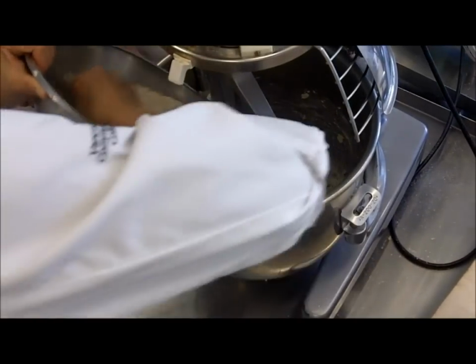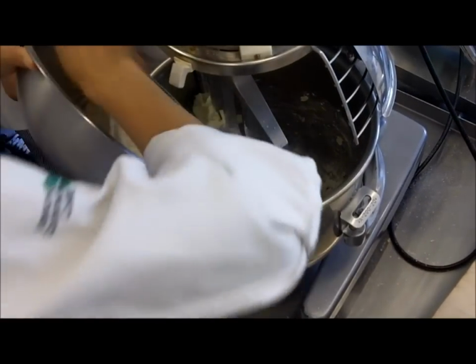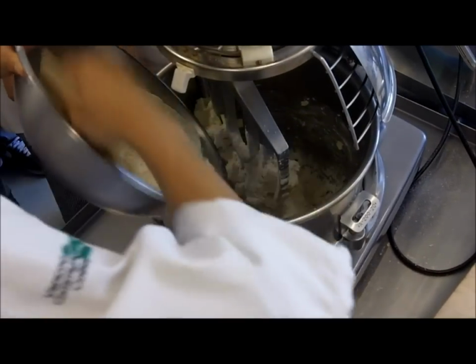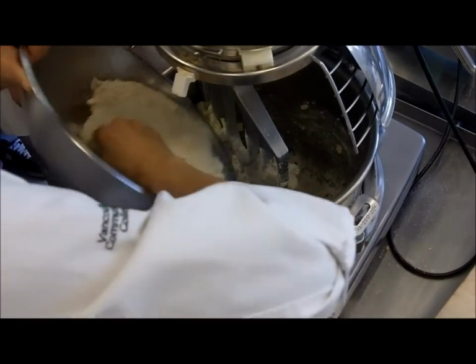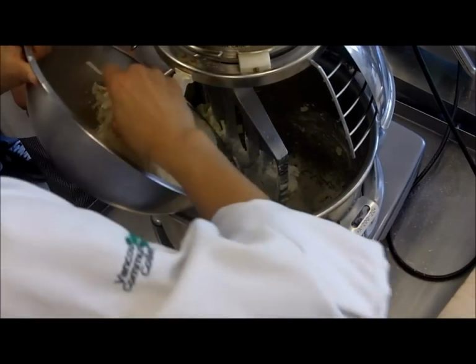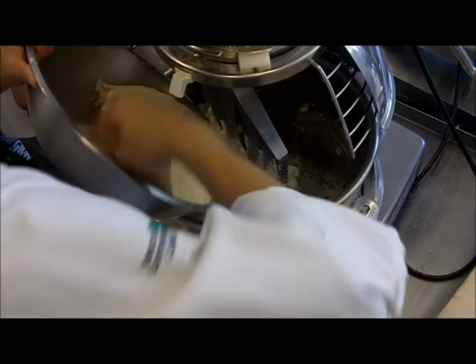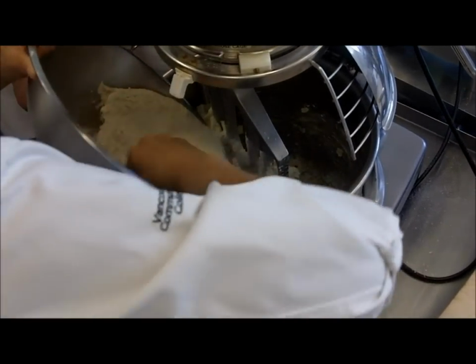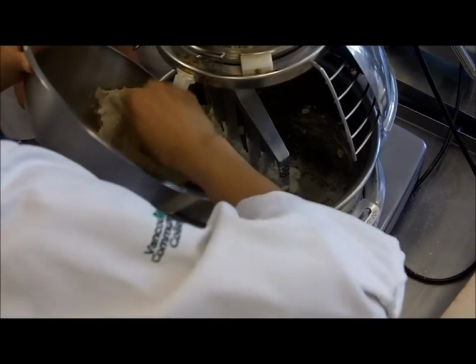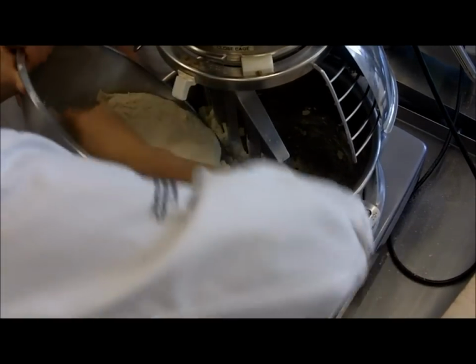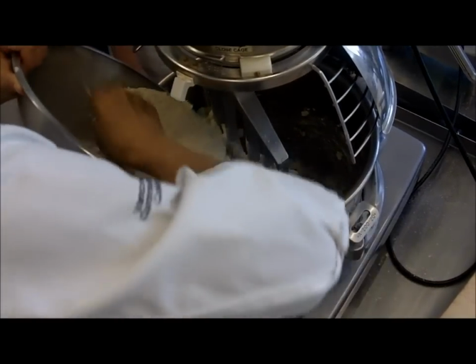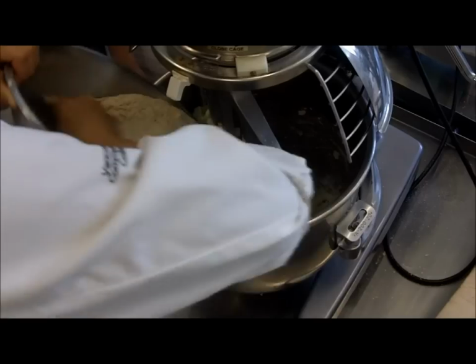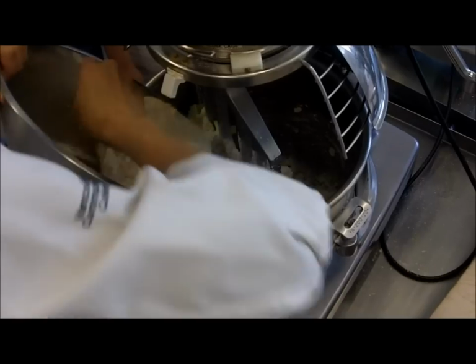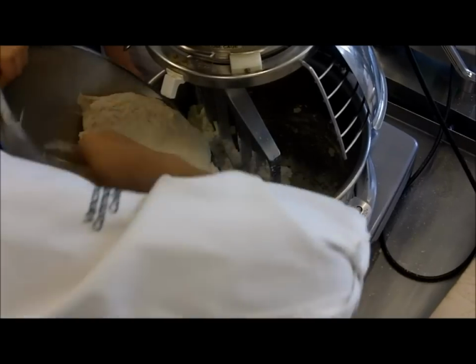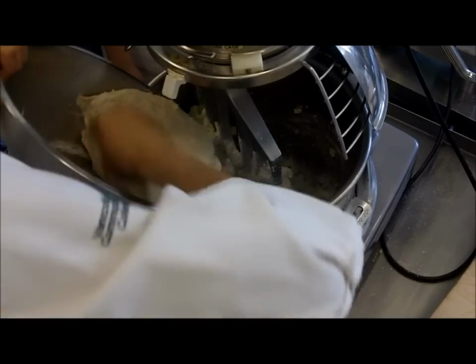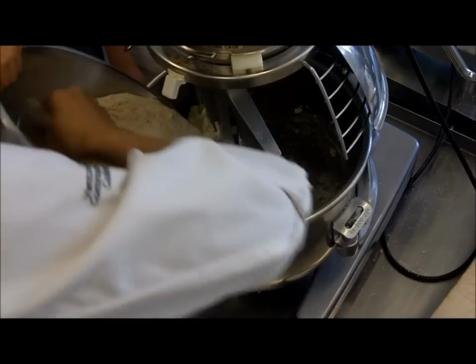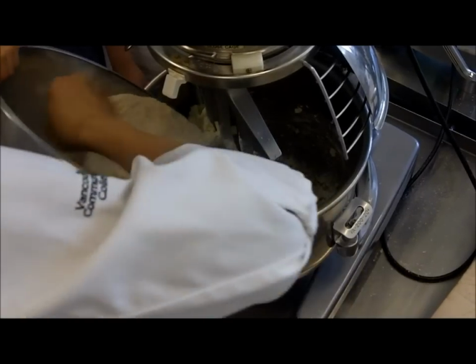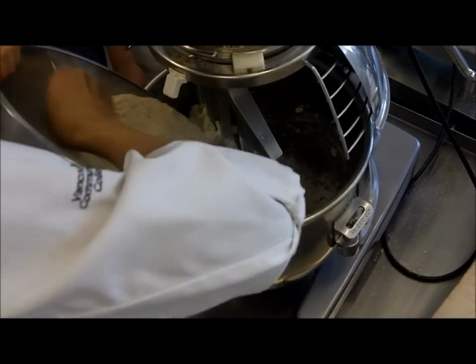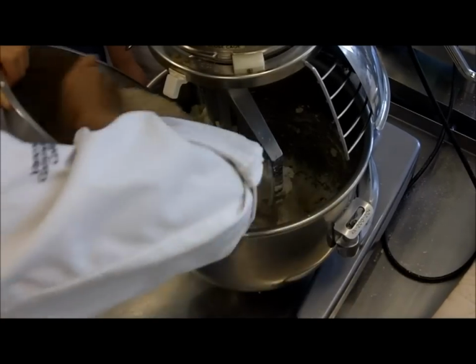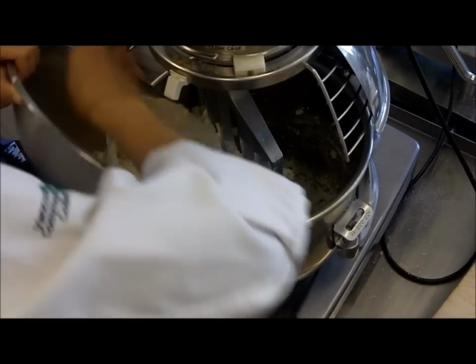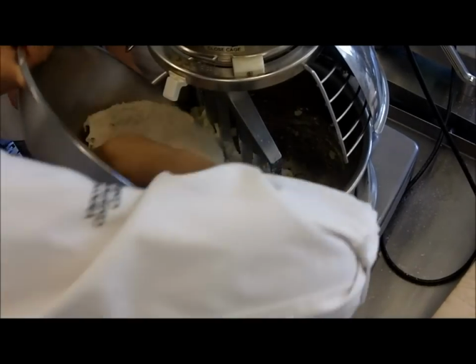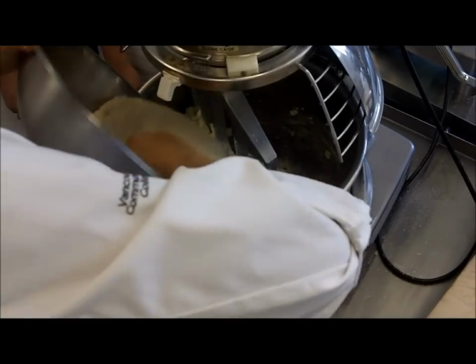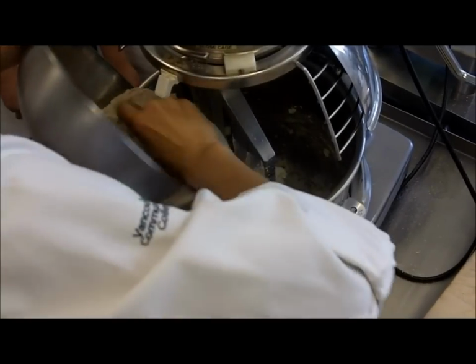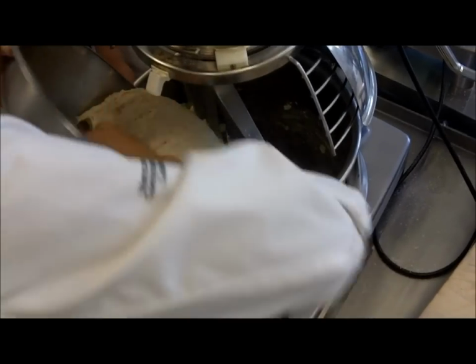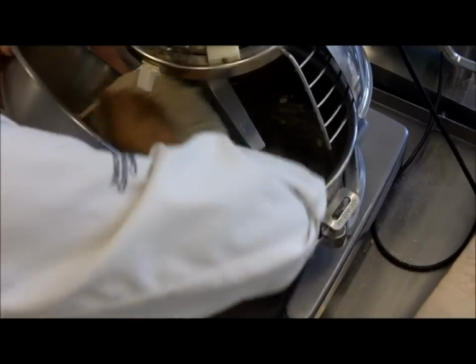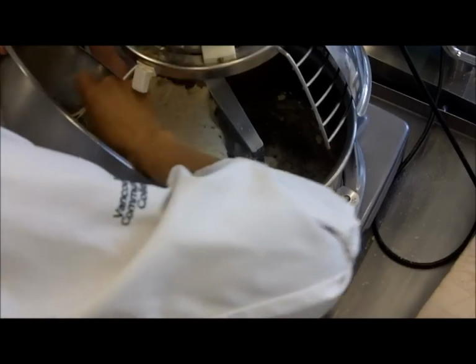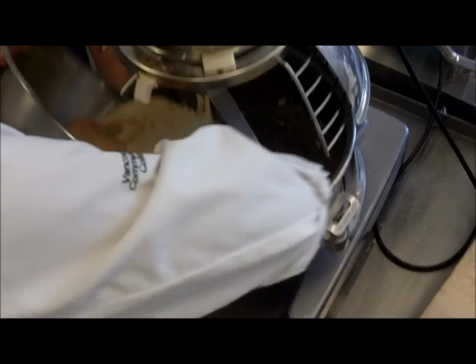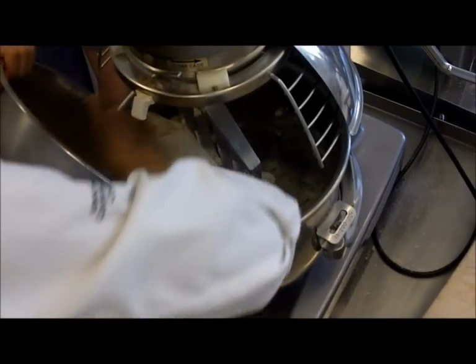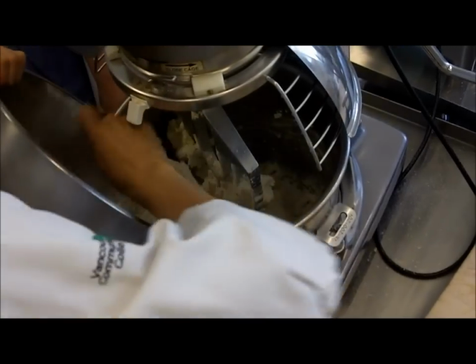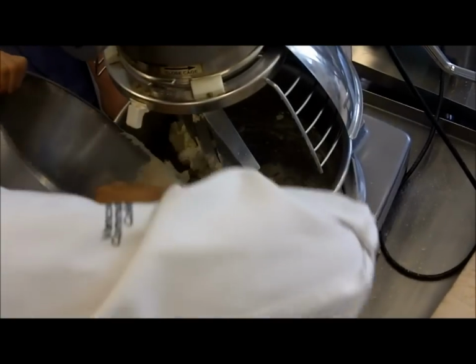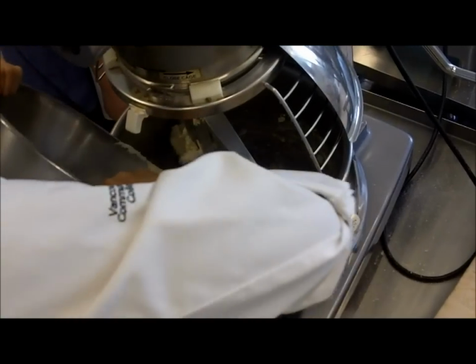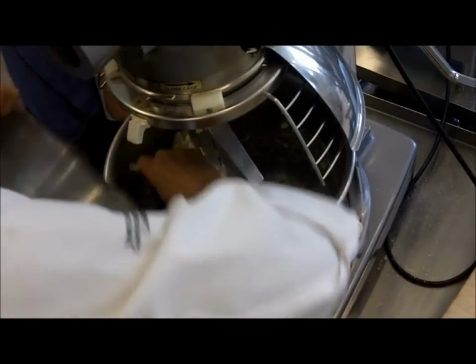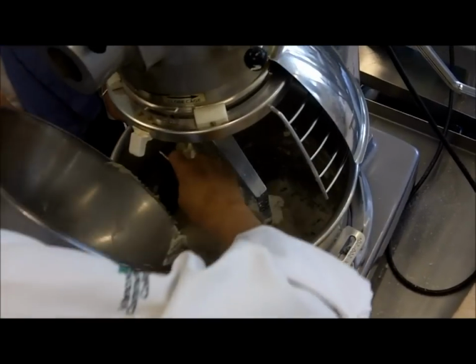How long does it stay in the paper? It's half an hour to an hour, depending on how warm and active everything is.